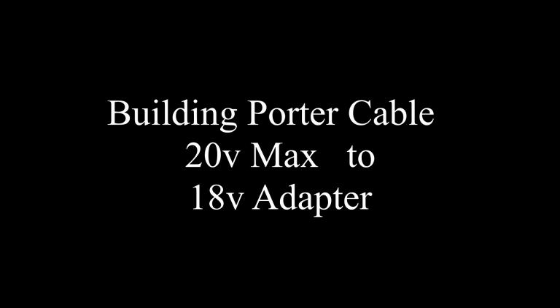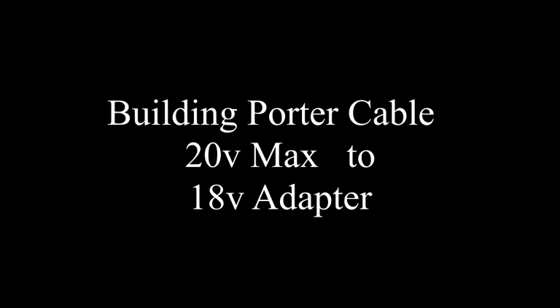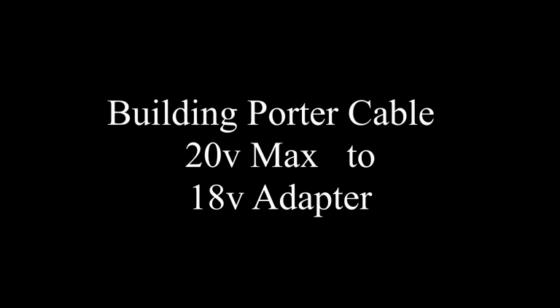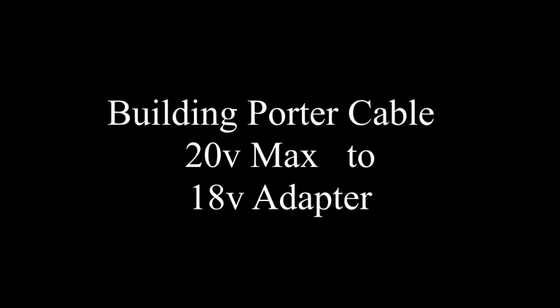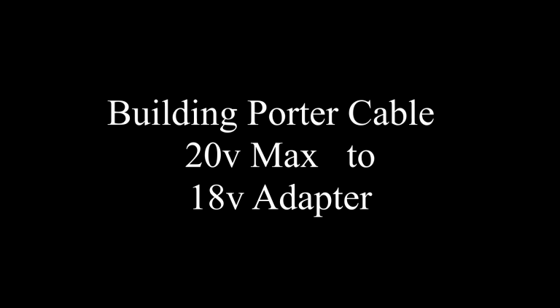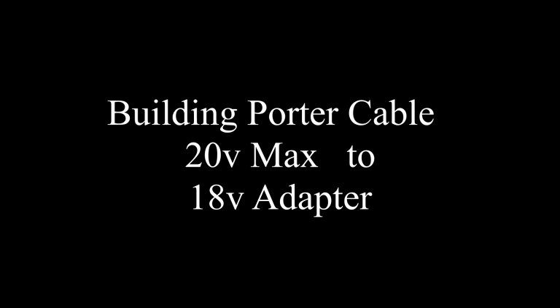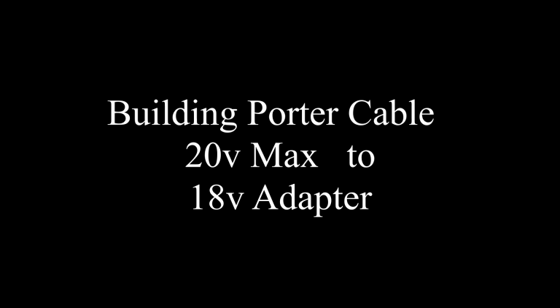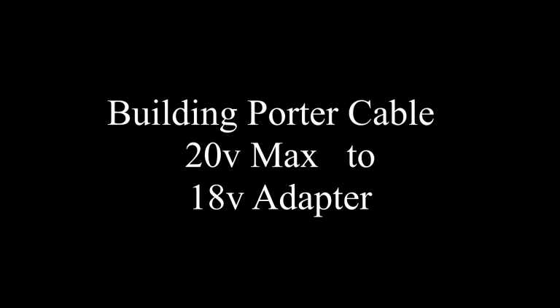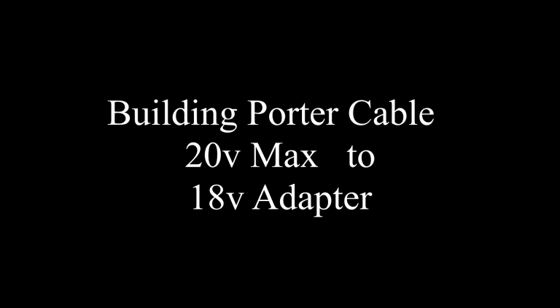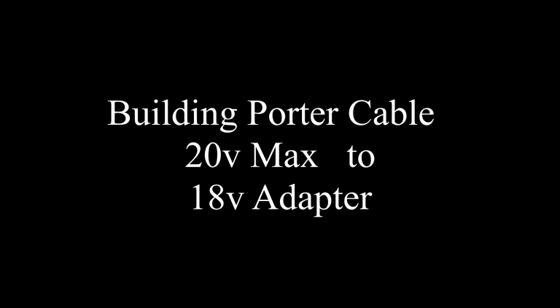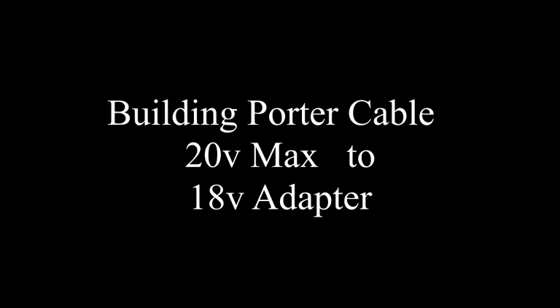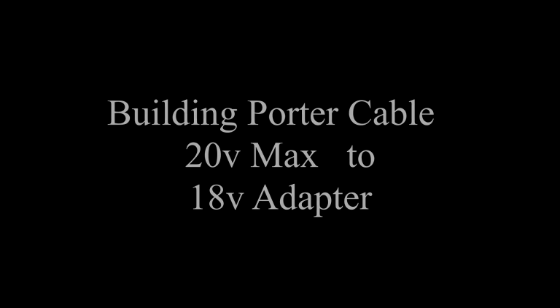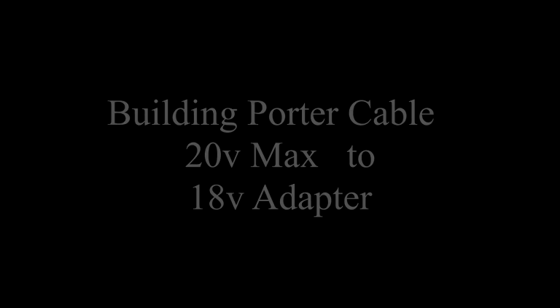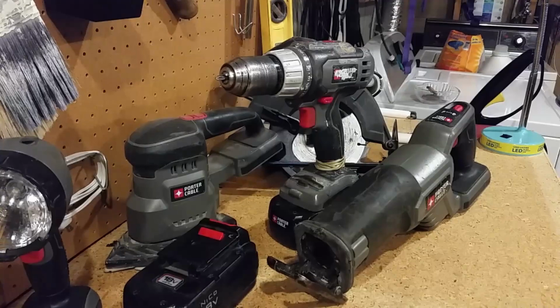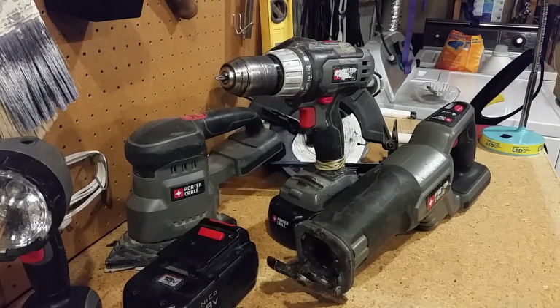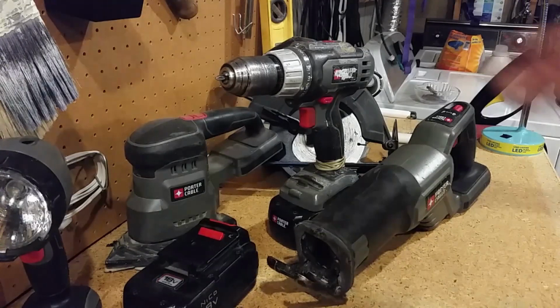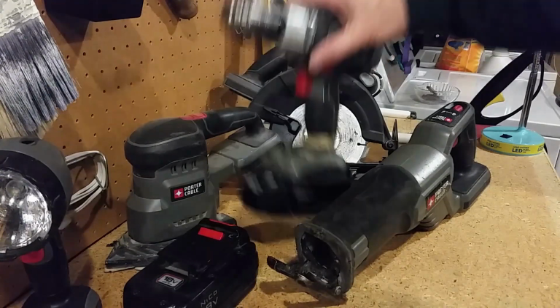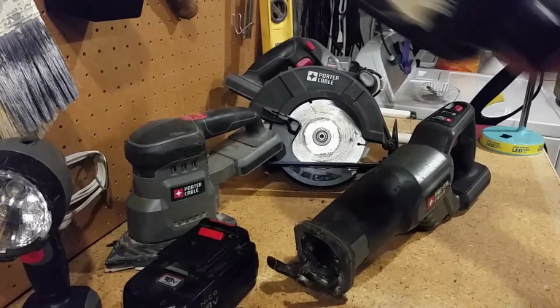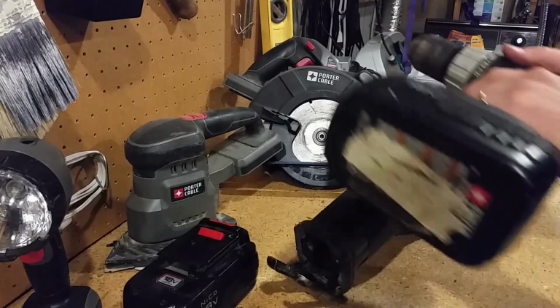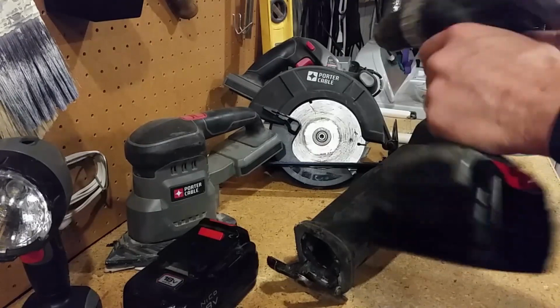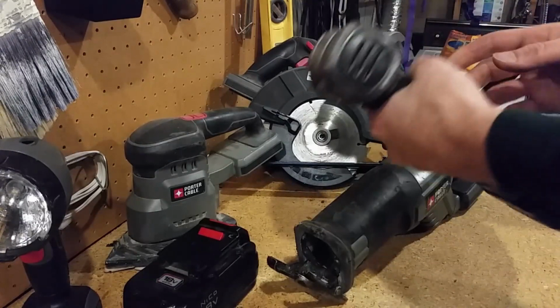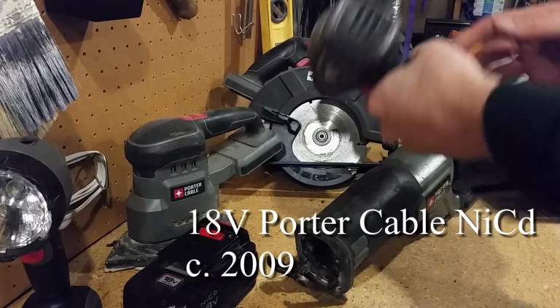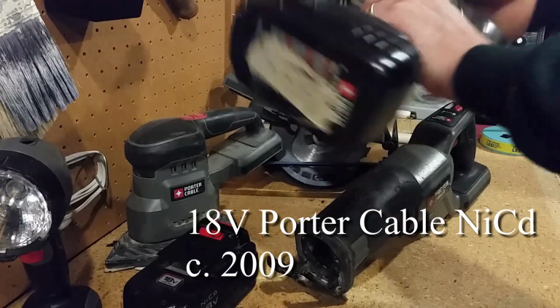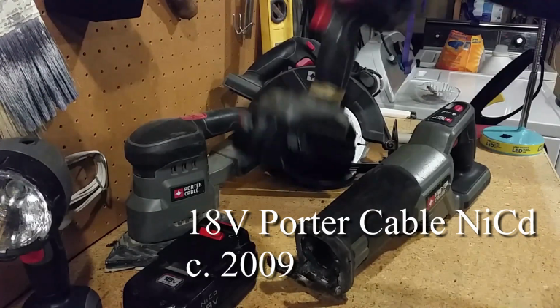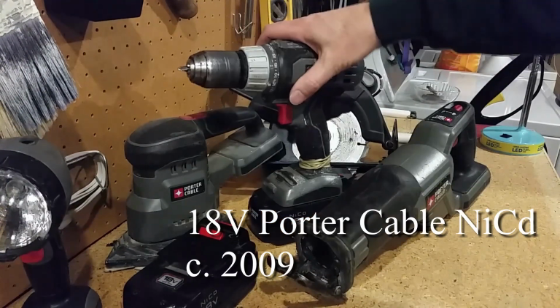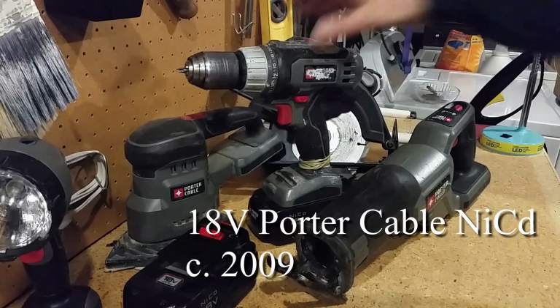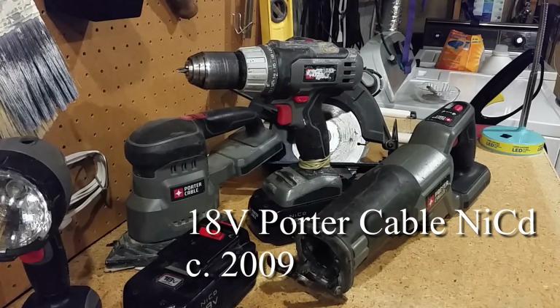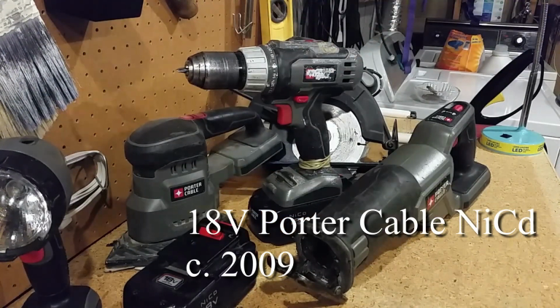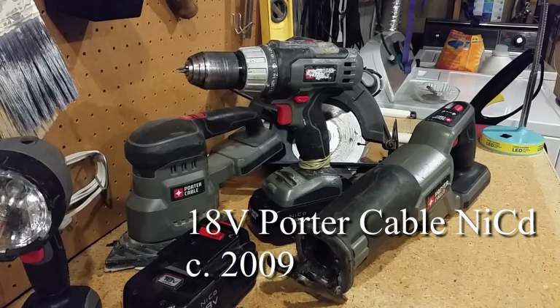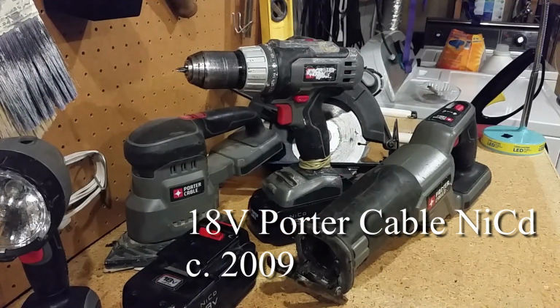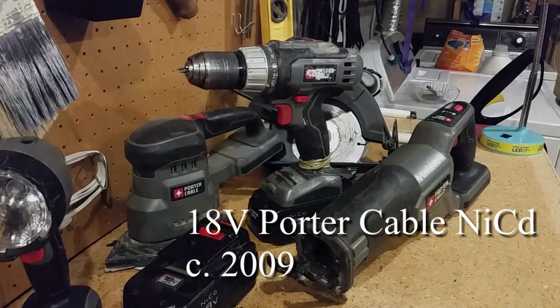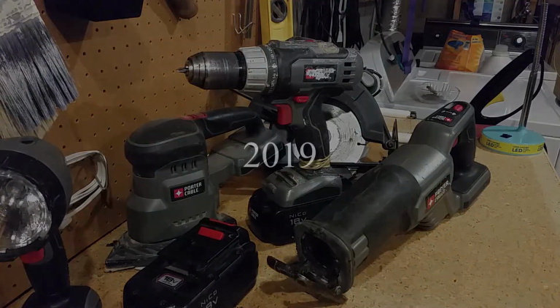Ten years ago I bought this 18 volt nickel cadmium tool kit by Porter Cable. The batteries eventually stopped charging and they cost over $50 each to replace. I've really liked this kit and all the tools still work, and I hate to have to replace them.